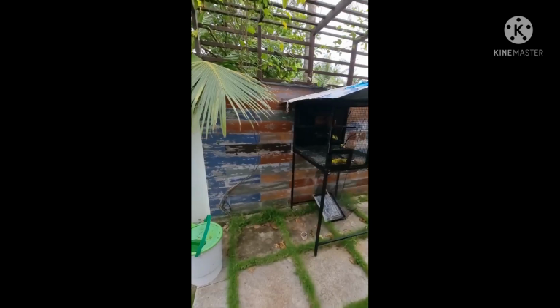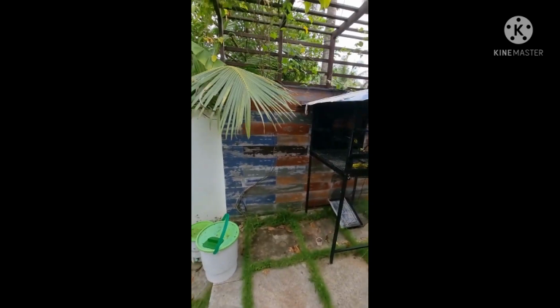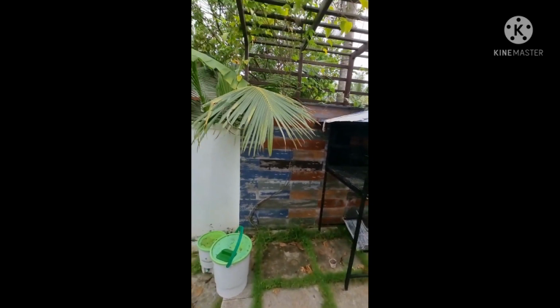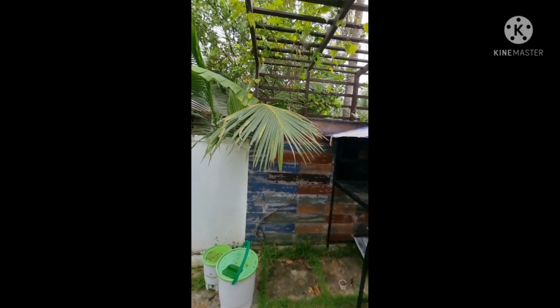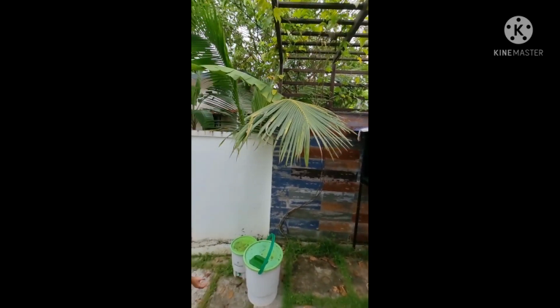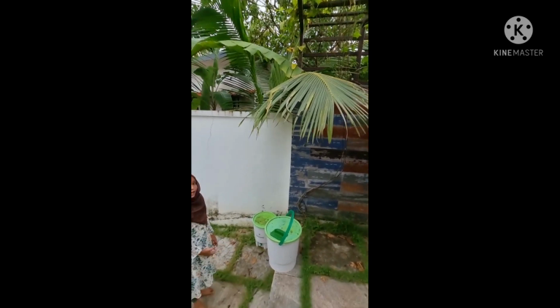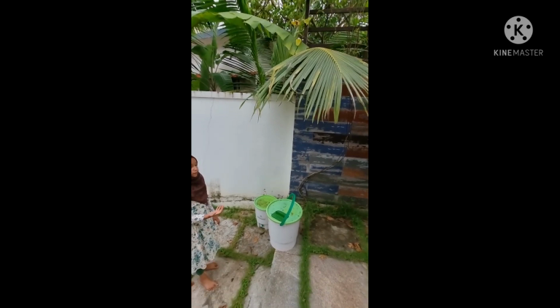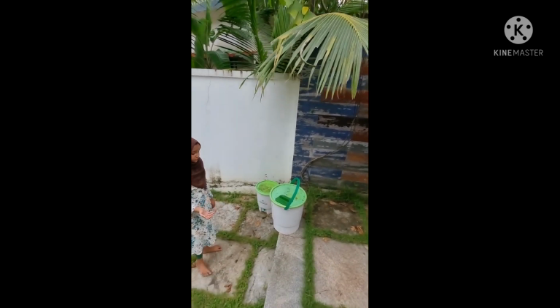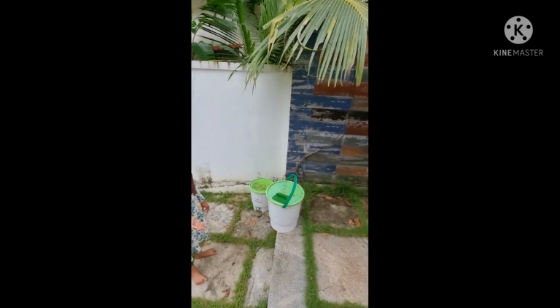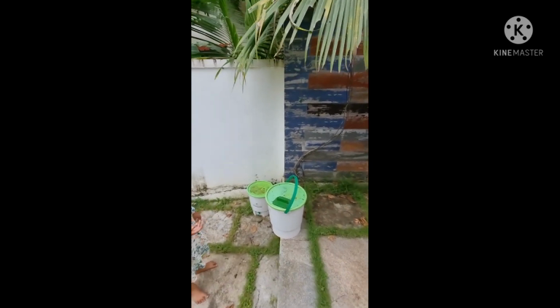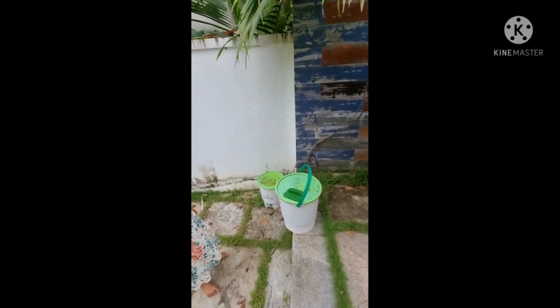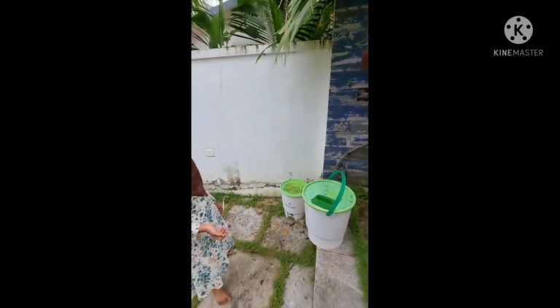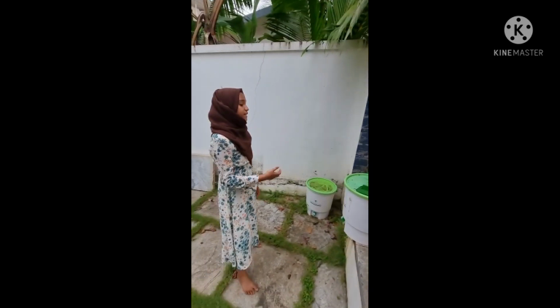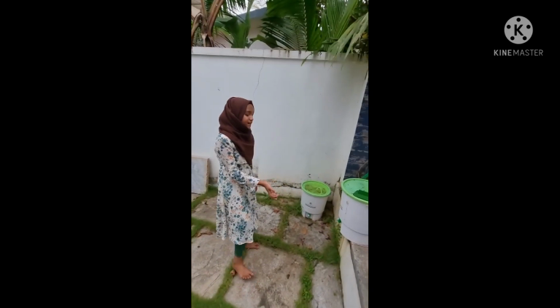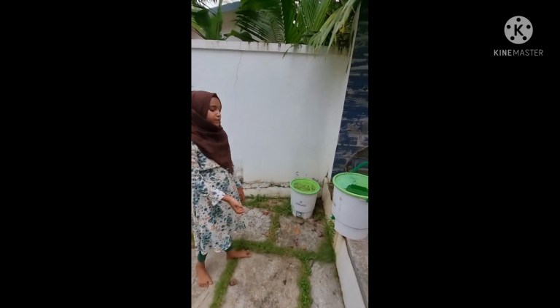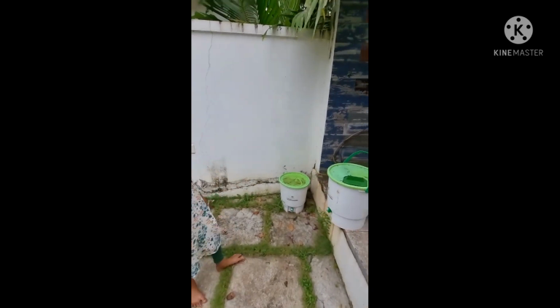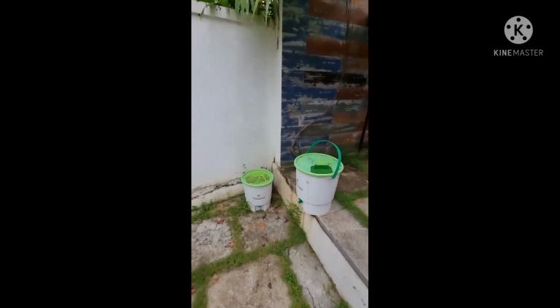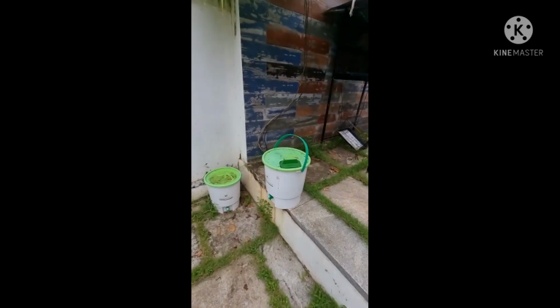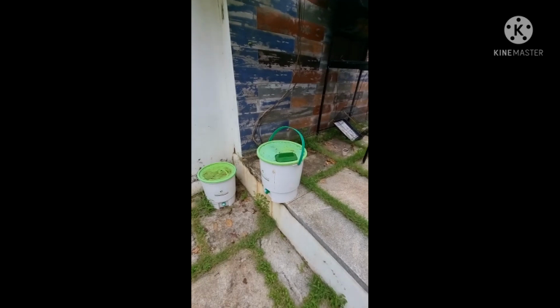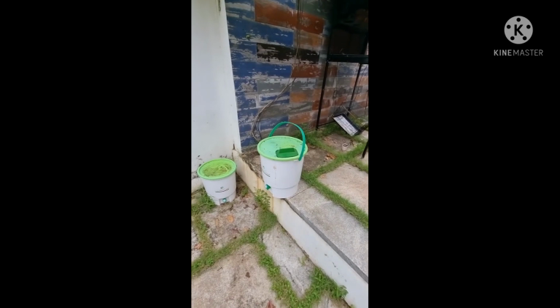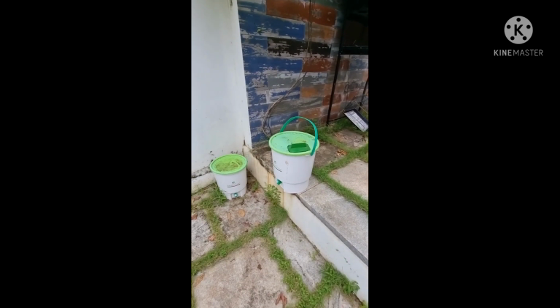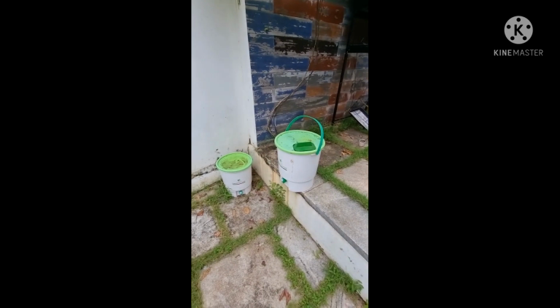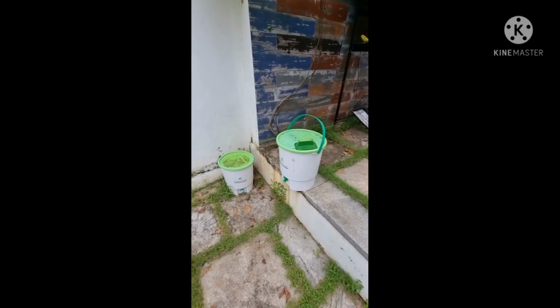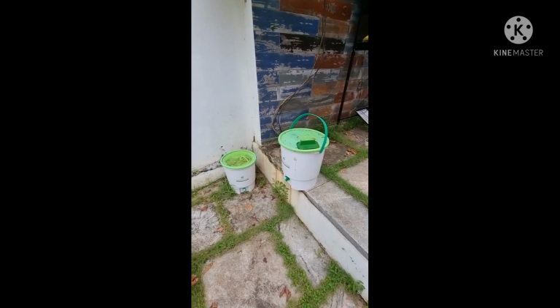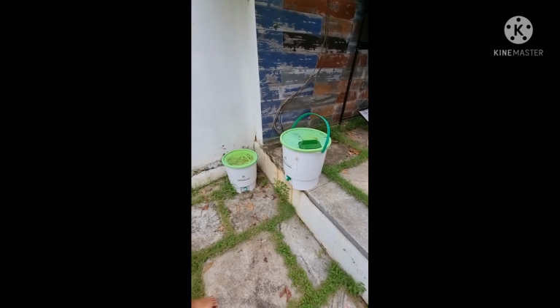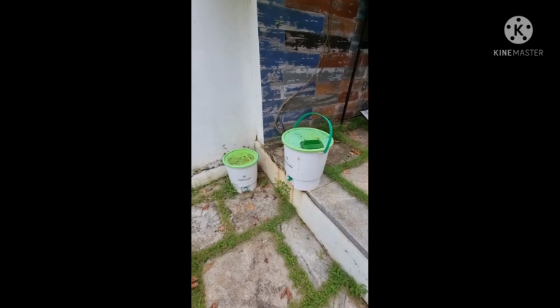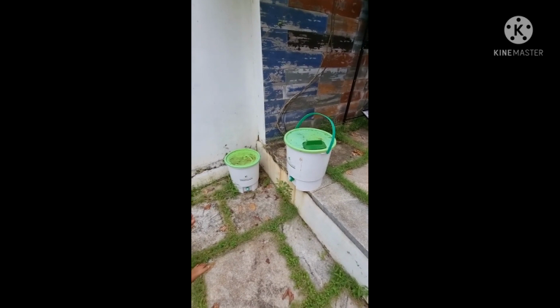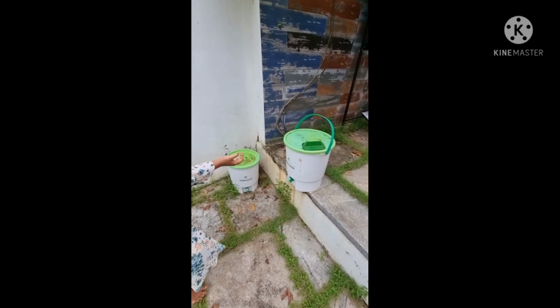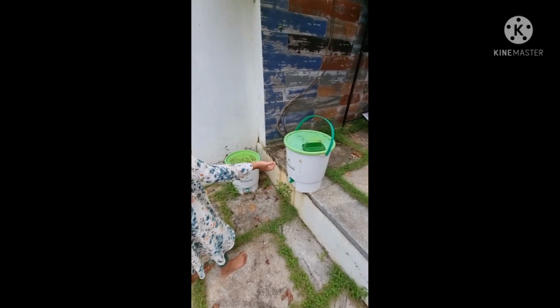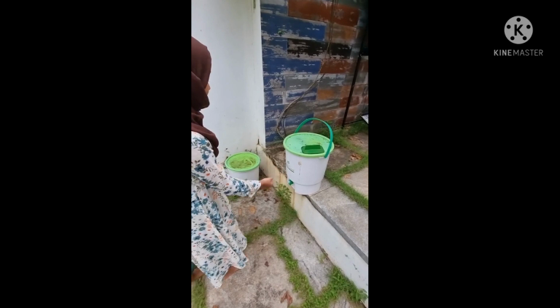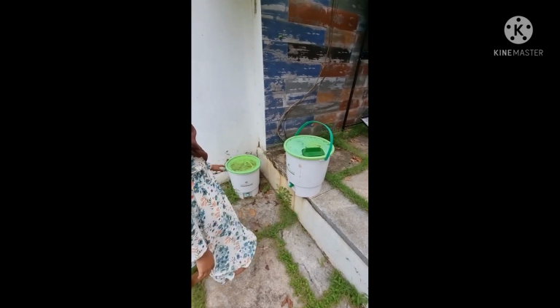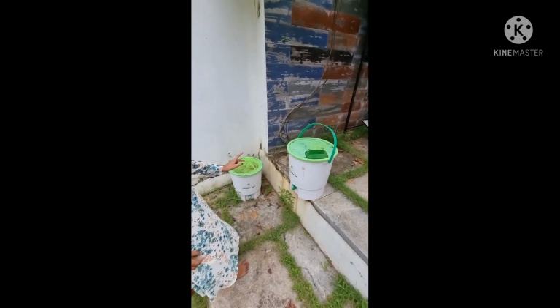This is a Bokashi bucket. We put food waste in it and it gives us manure. We bought it from Amazon. If you want to buy it, it is worth 3000 rupees for 2 pieces.